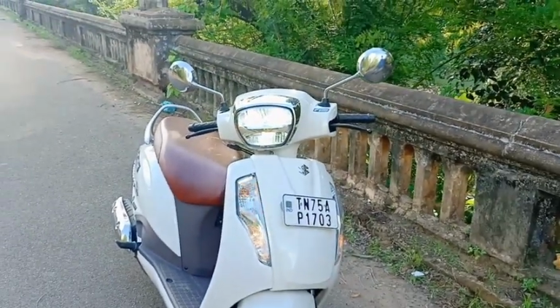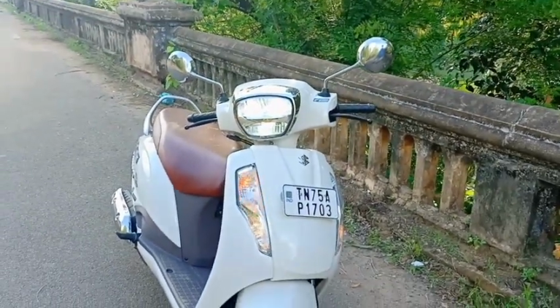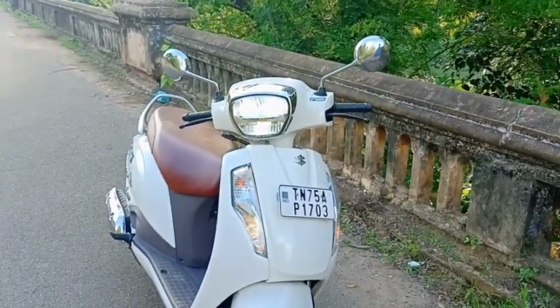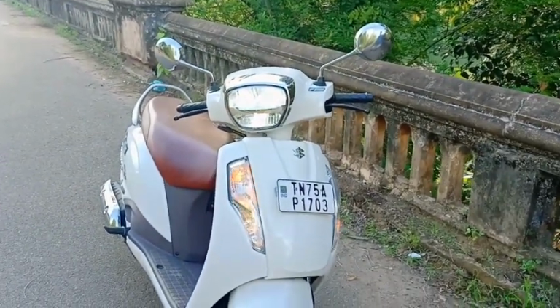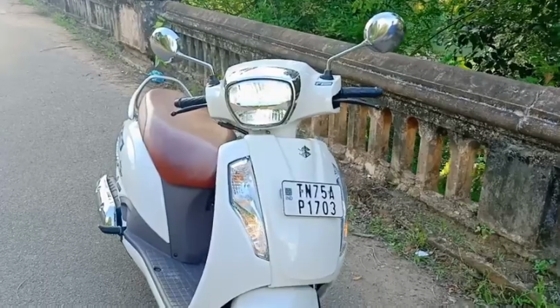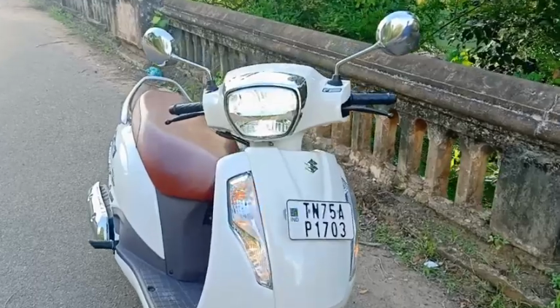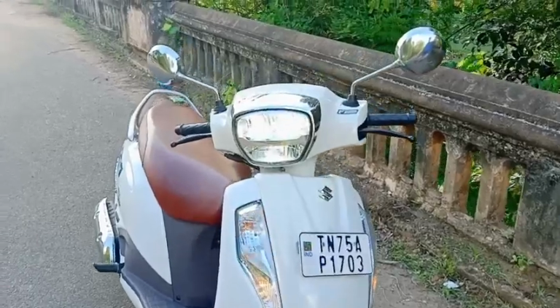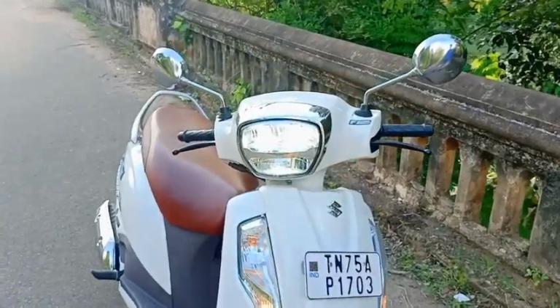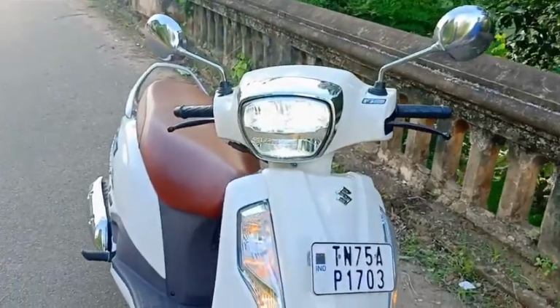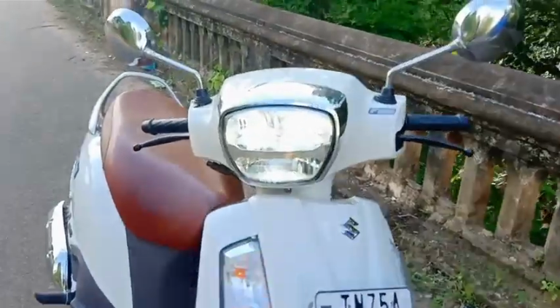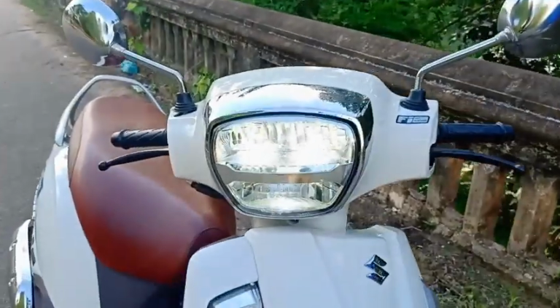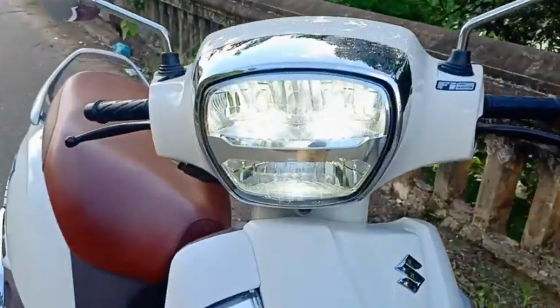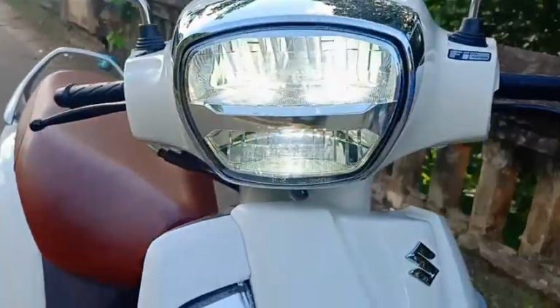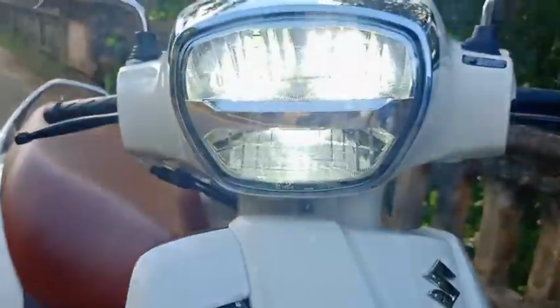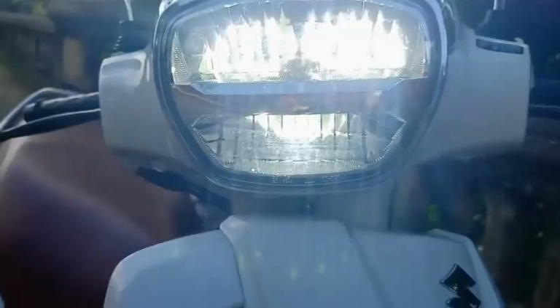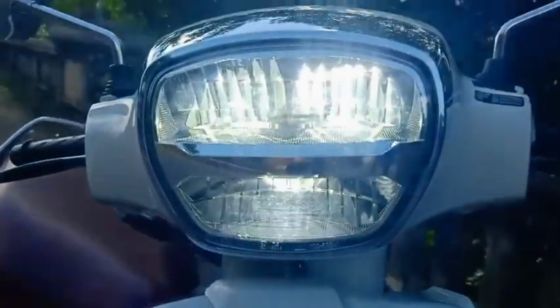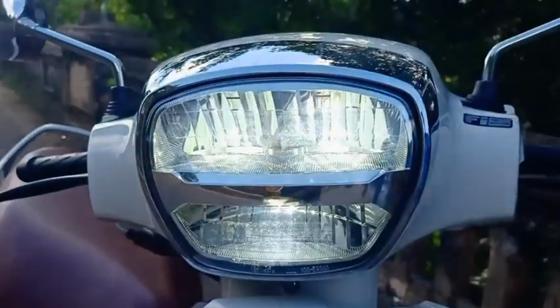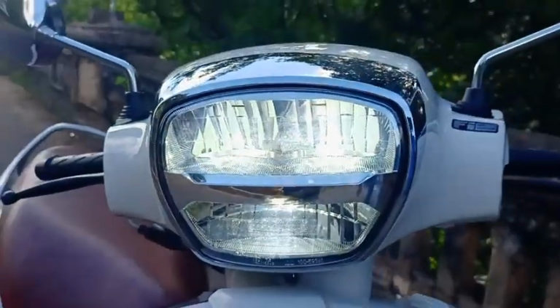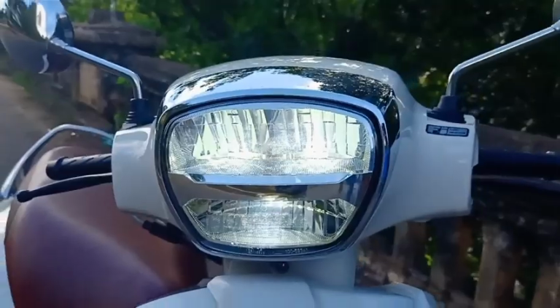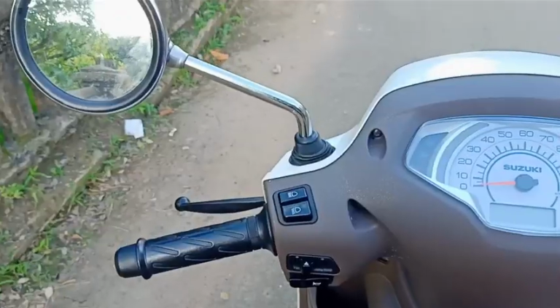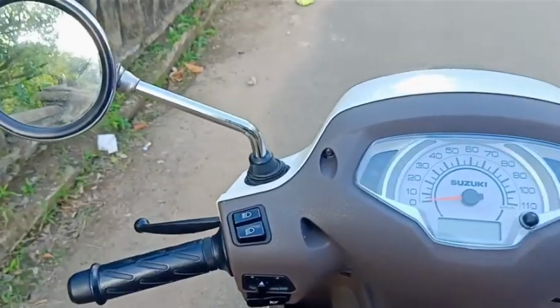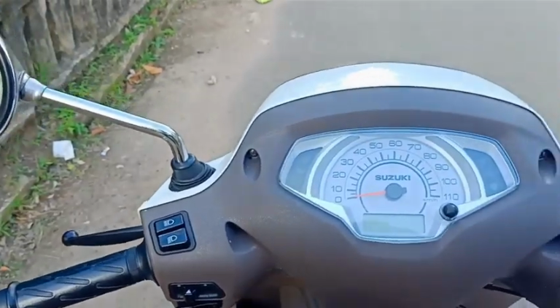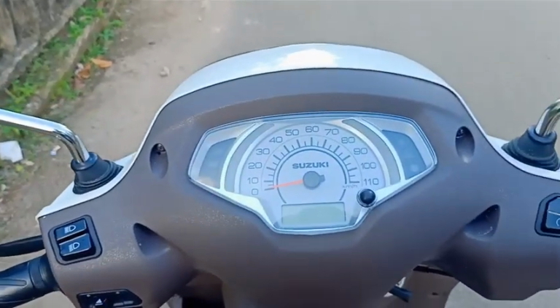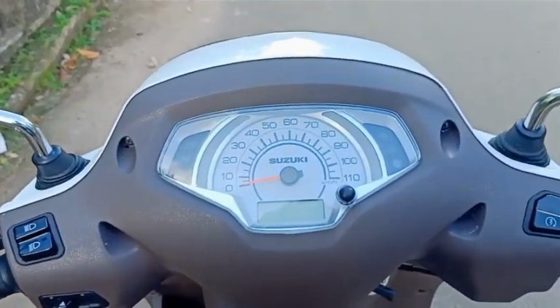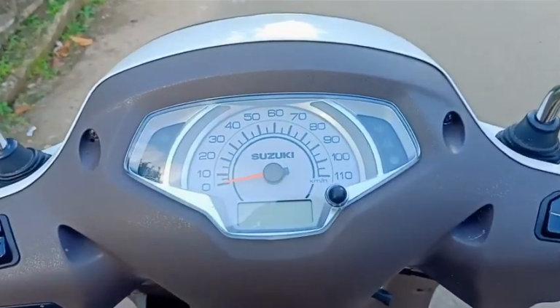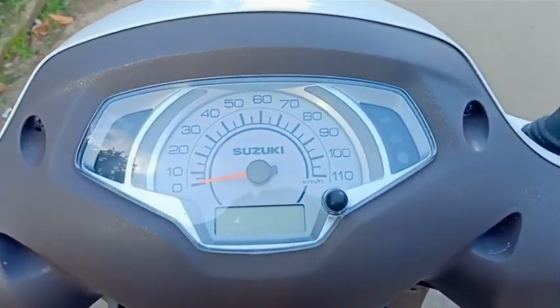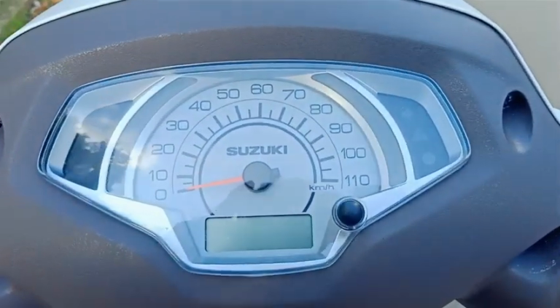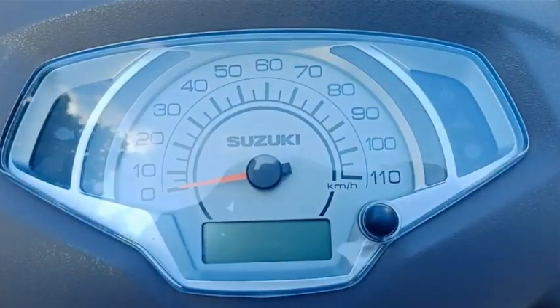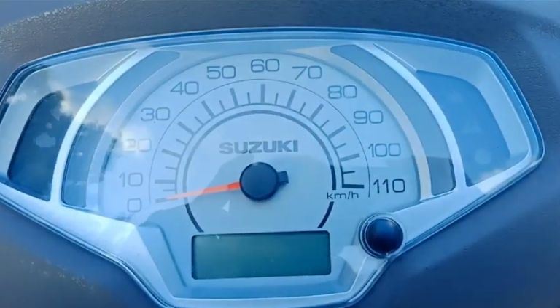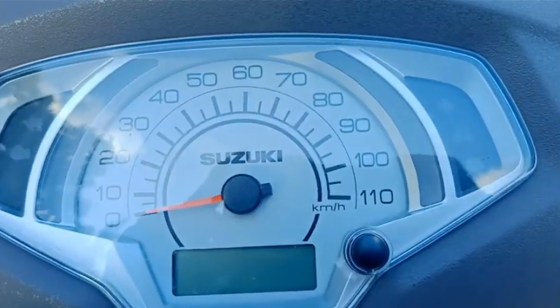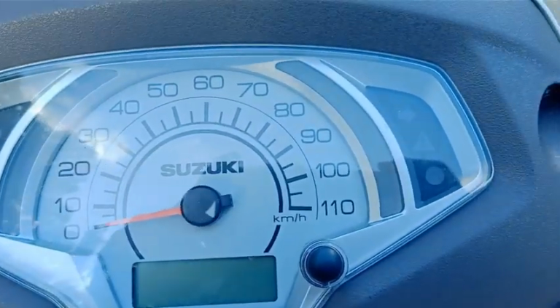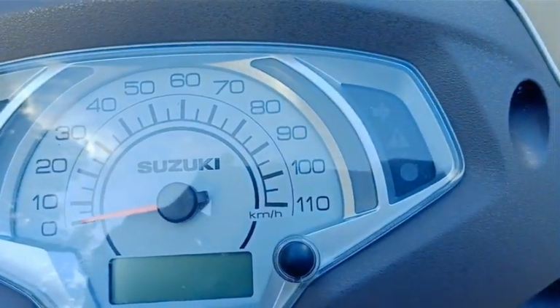Mirror and chrome mirror. Night drive is super. Next is the automatic digital board.